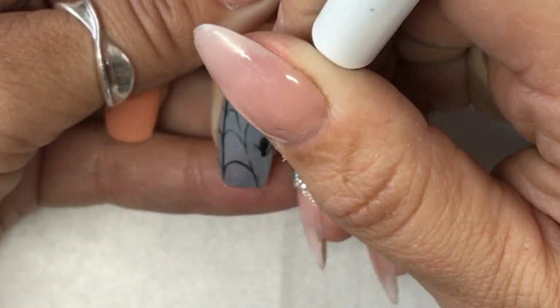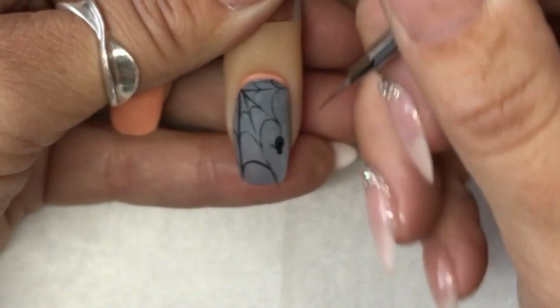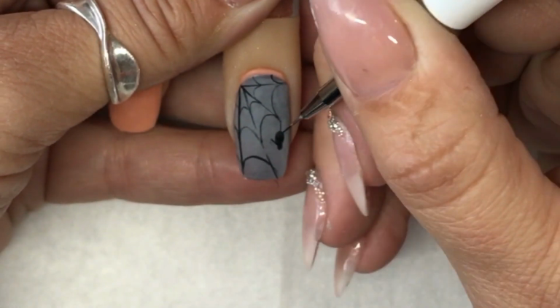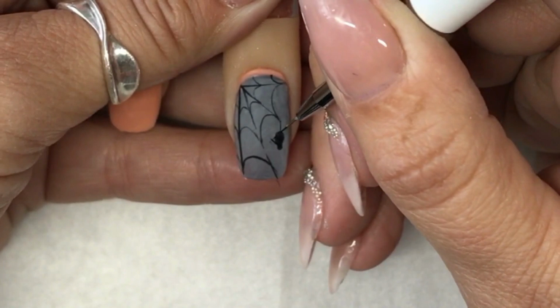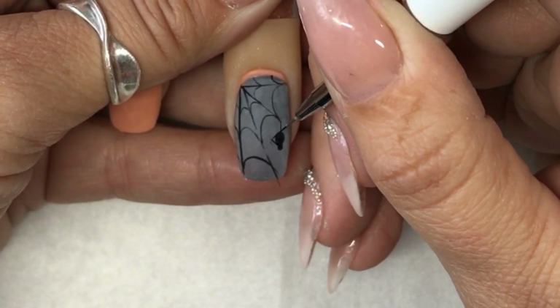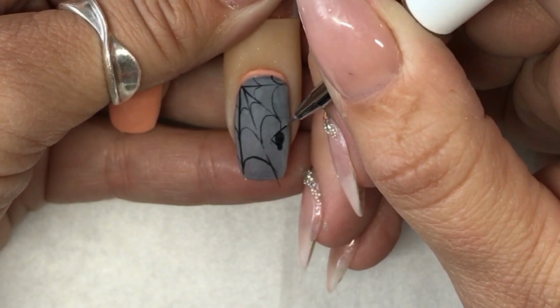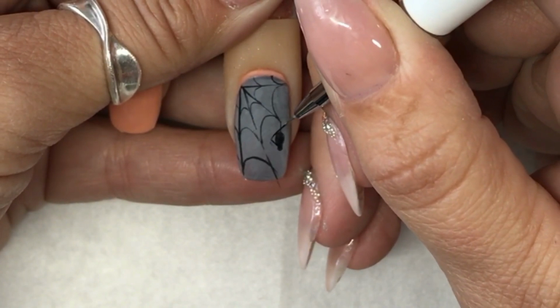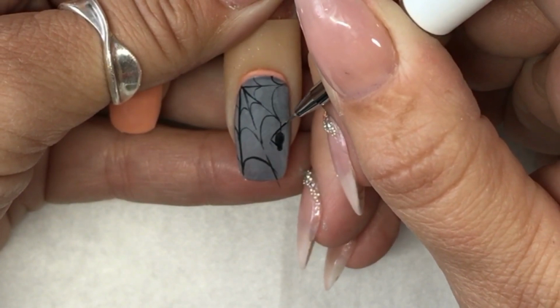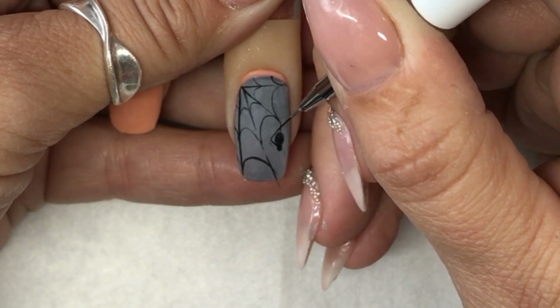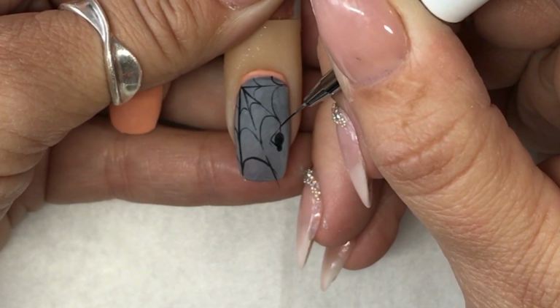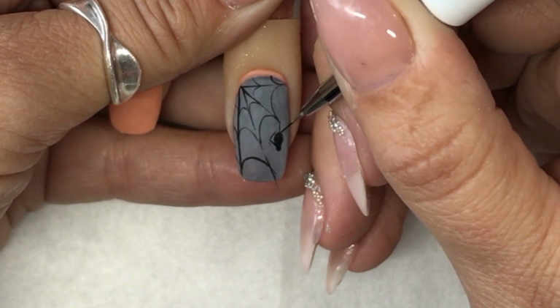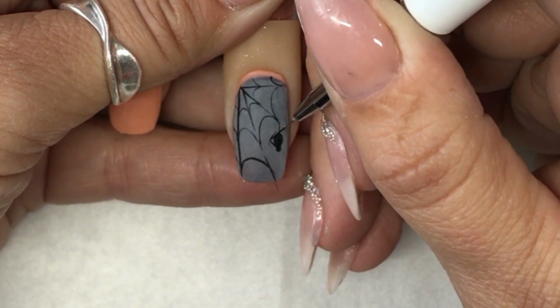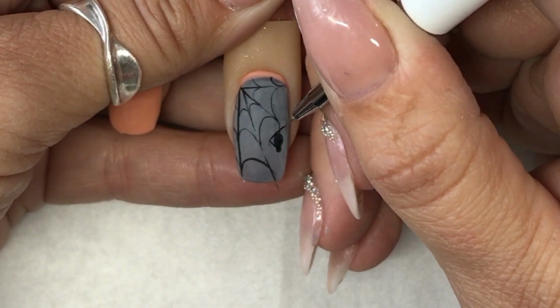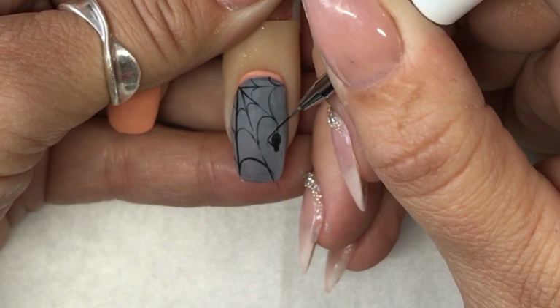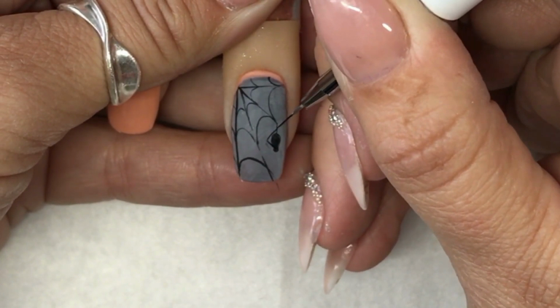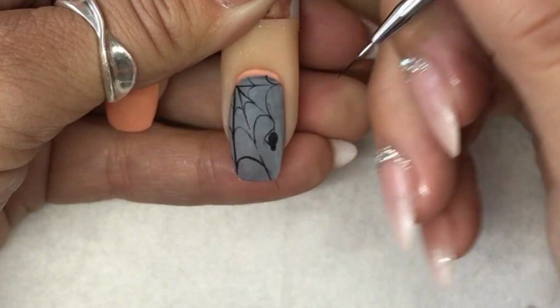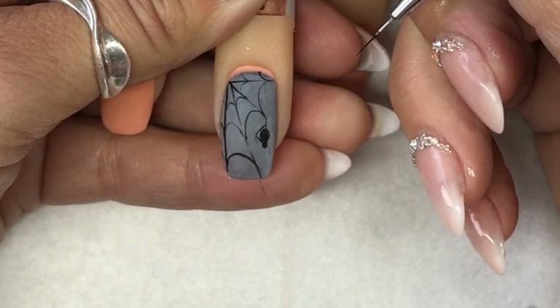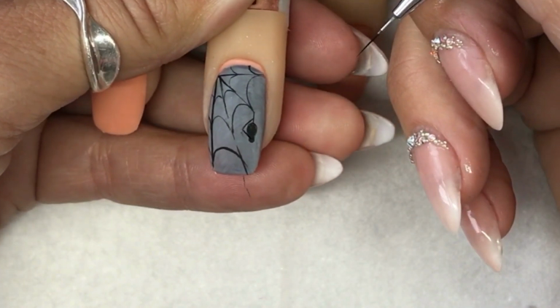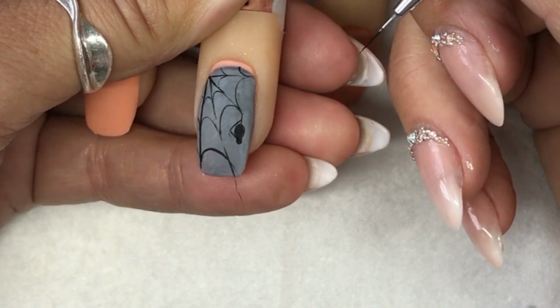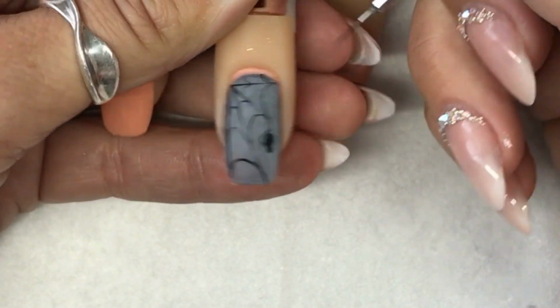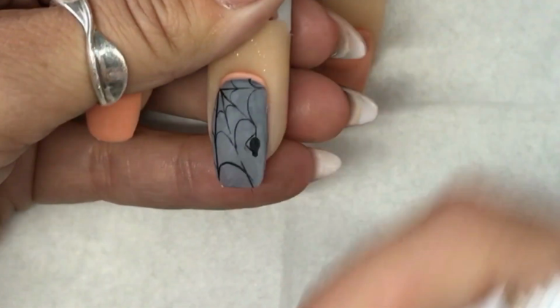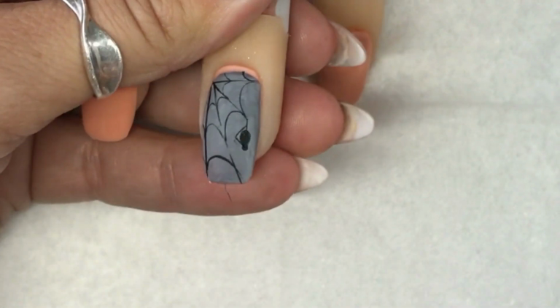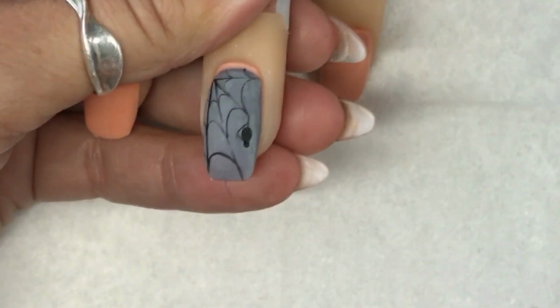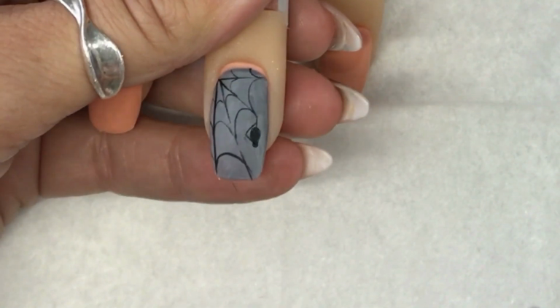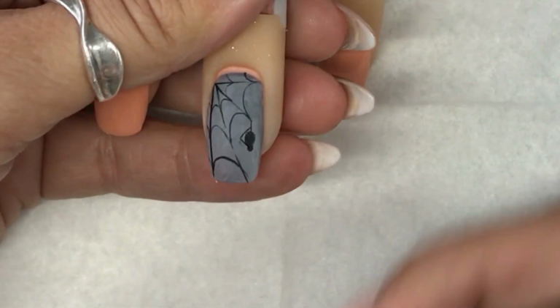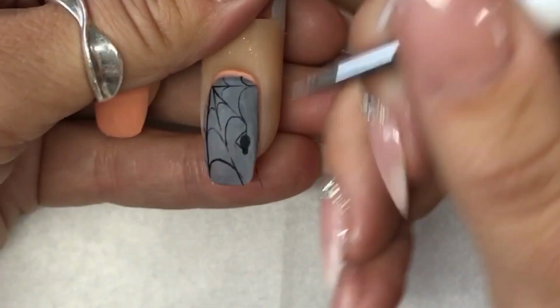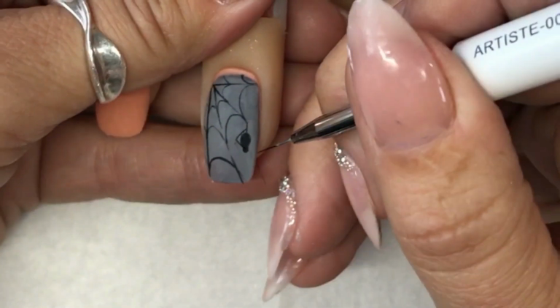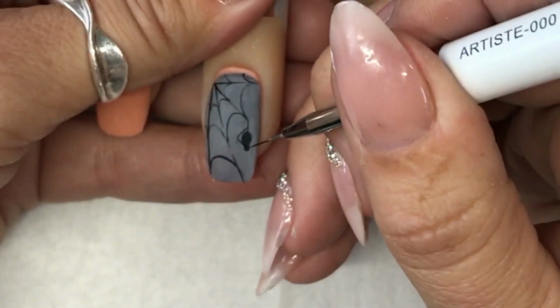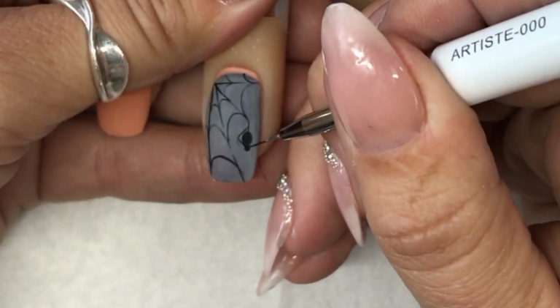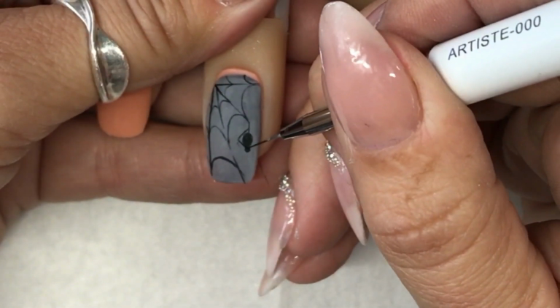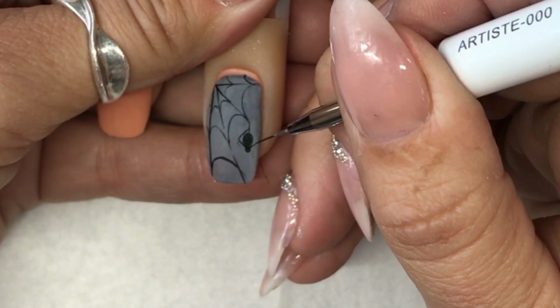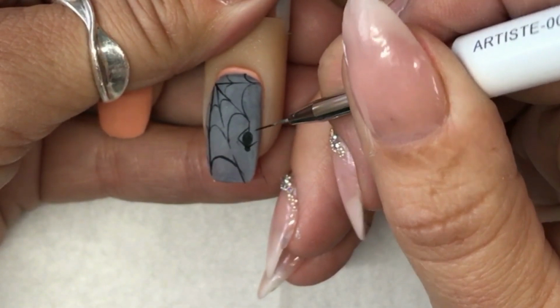I'm doing the design predominantly just in black now — black shadow — because I'm going to go and add highlighting afterwards with the other colours of paint.